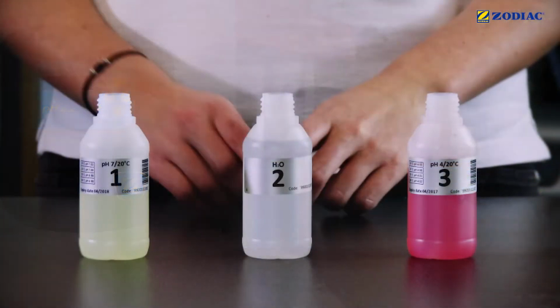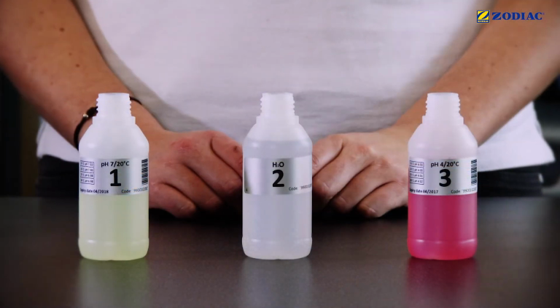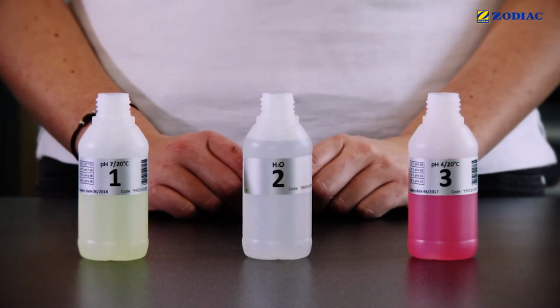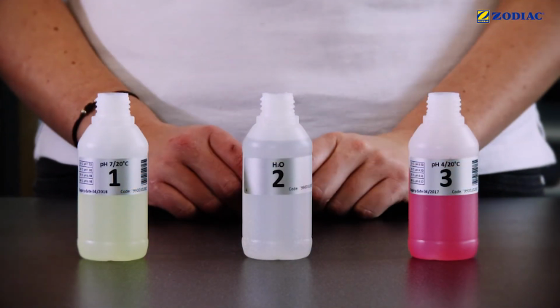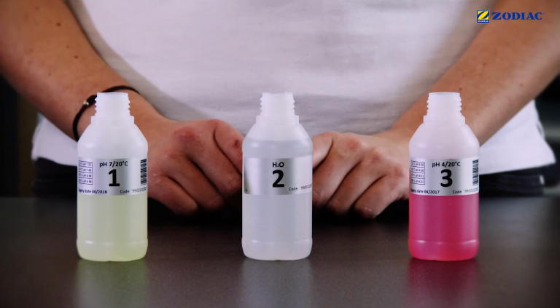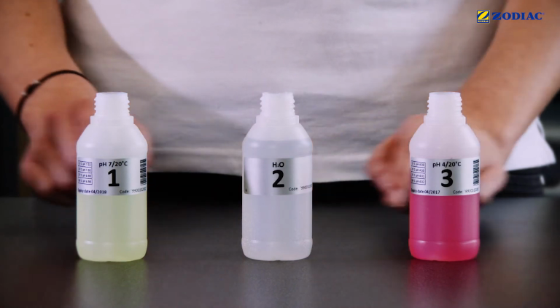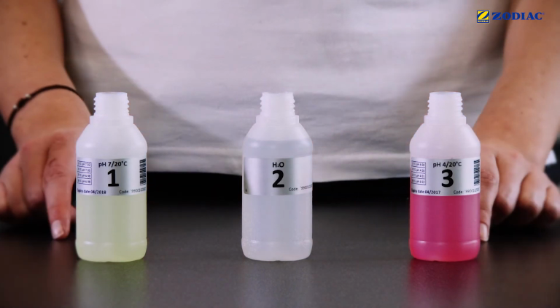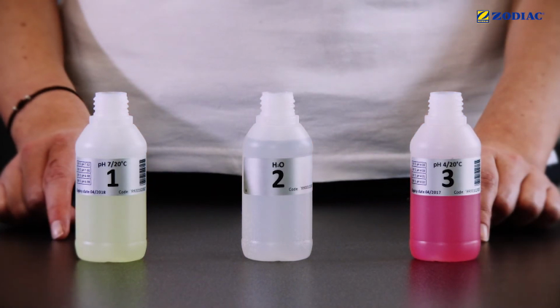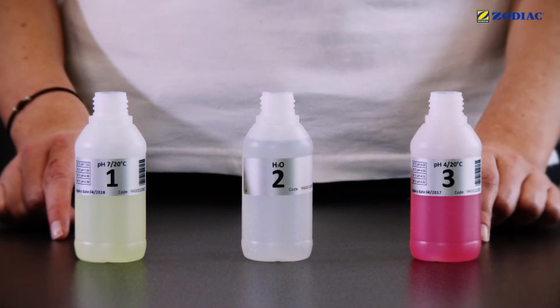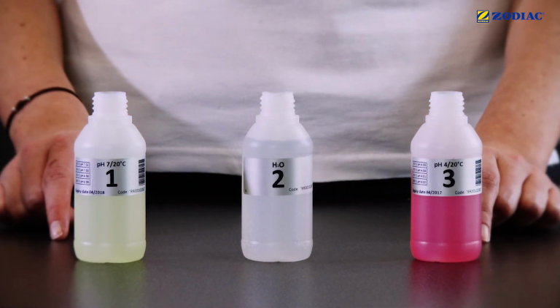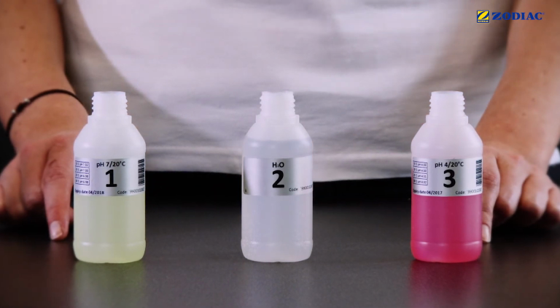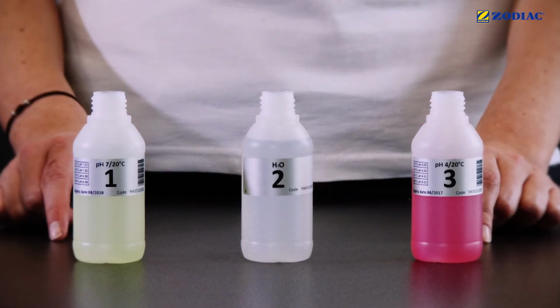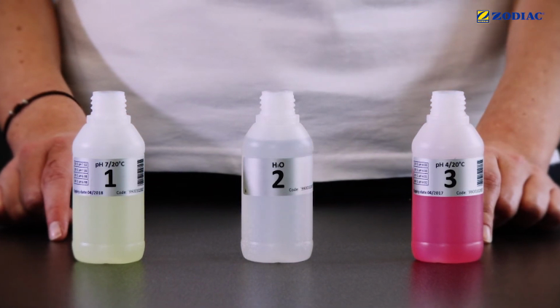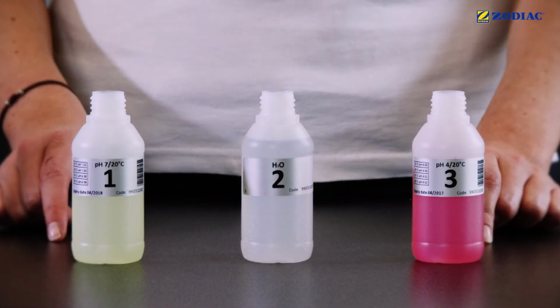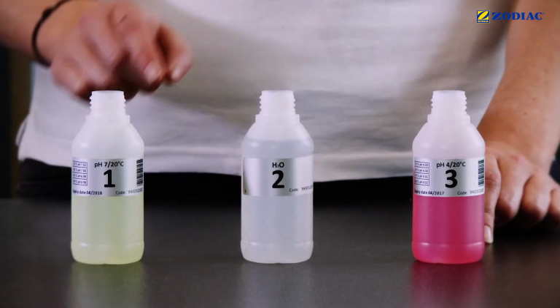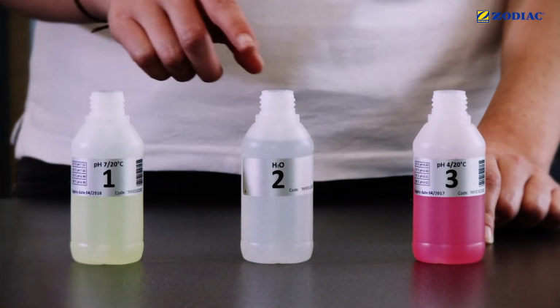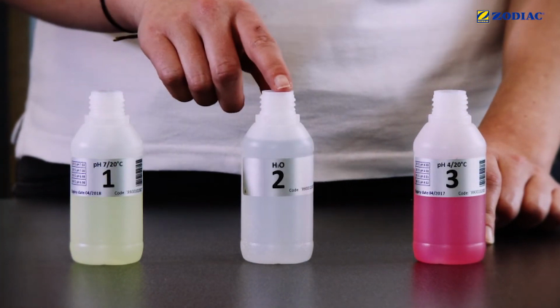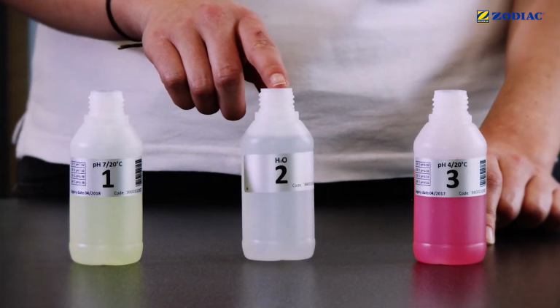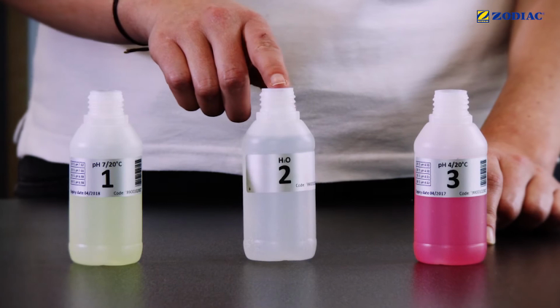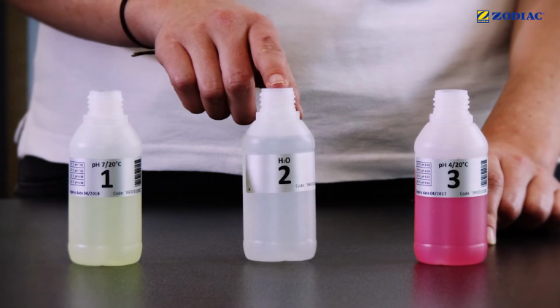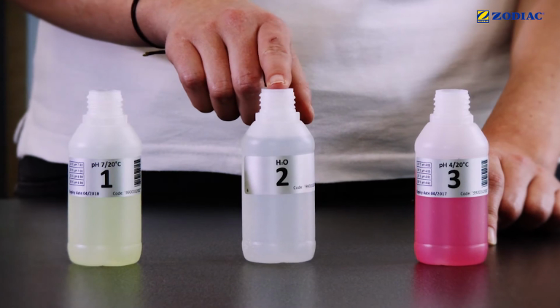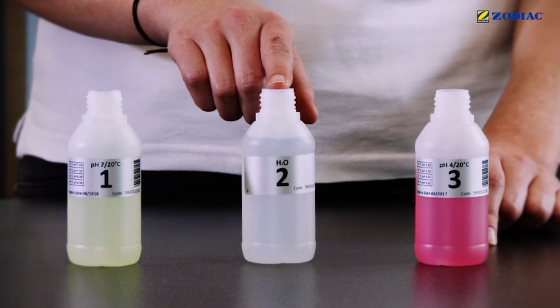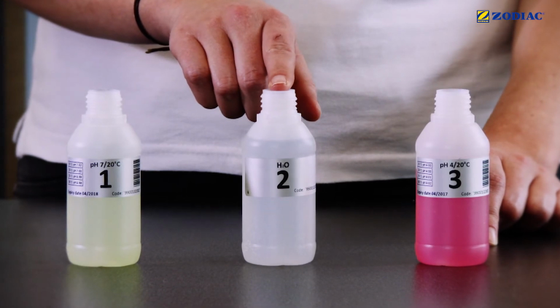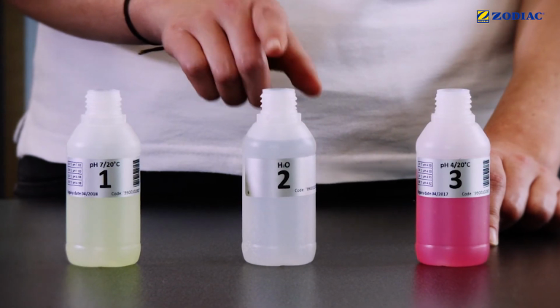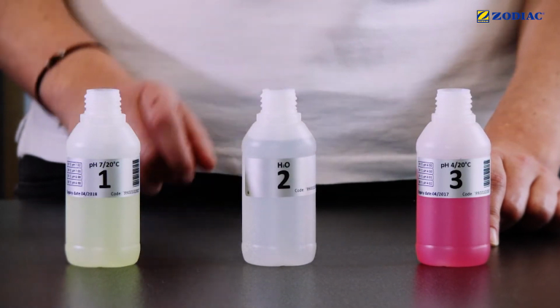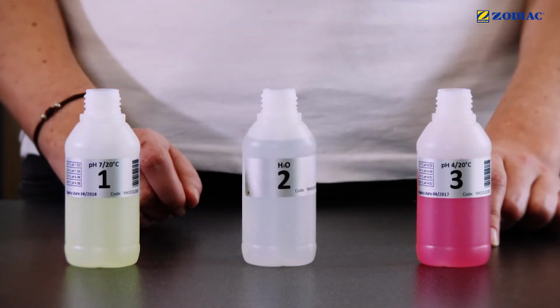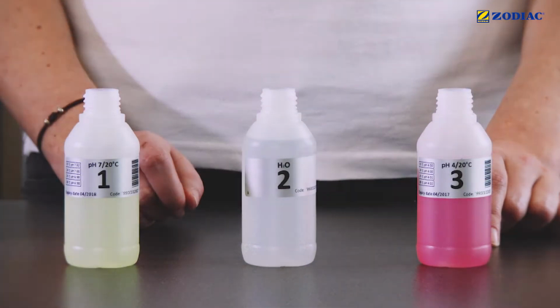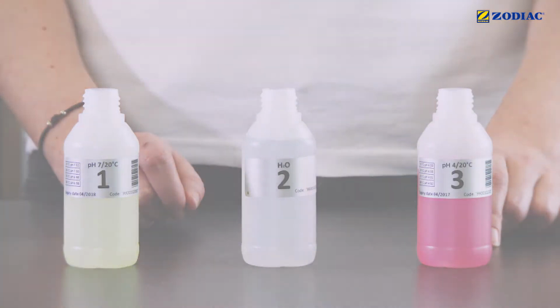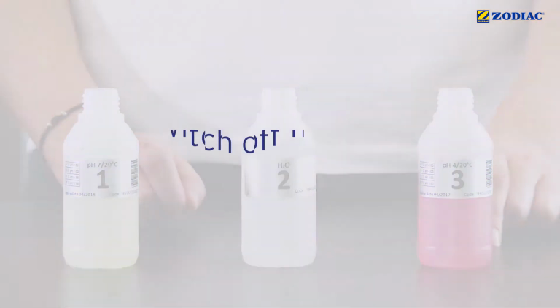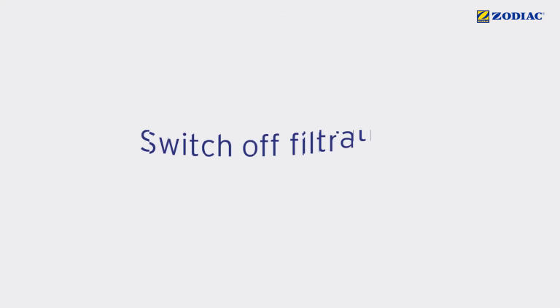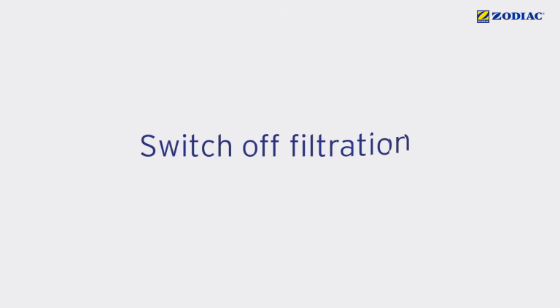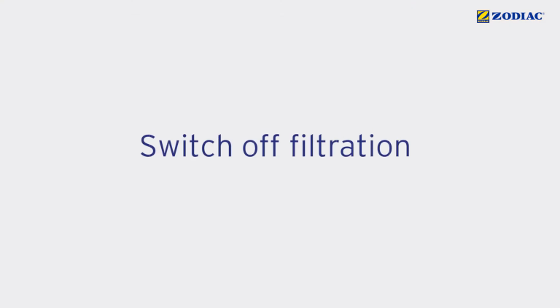To do this, you will need the buffer solution kit provided with the device and the bottle number 2, H2O, filled with tap water. Switch off filtration.